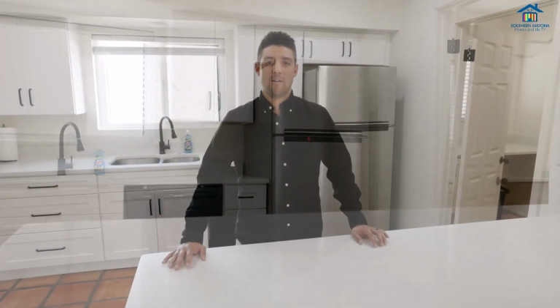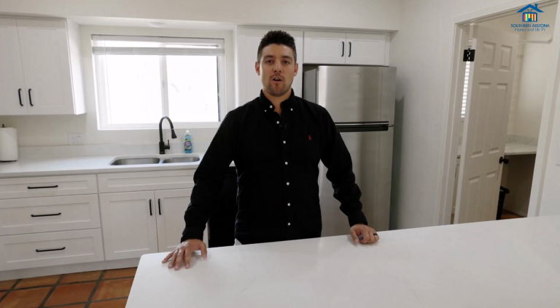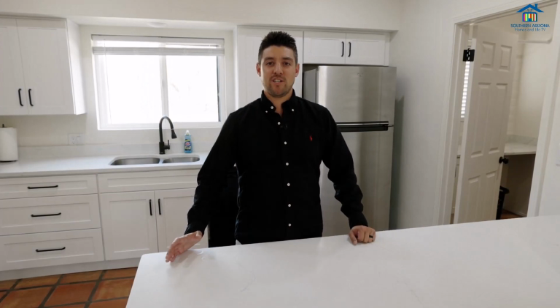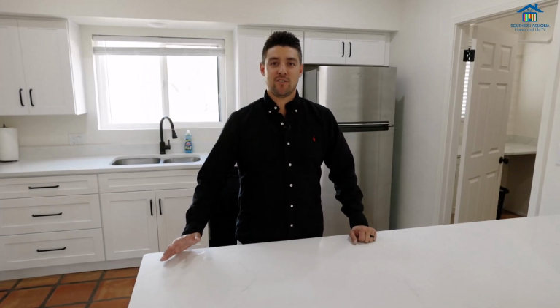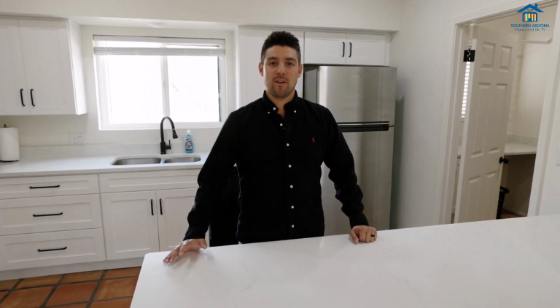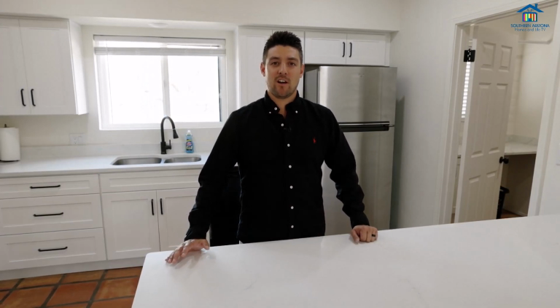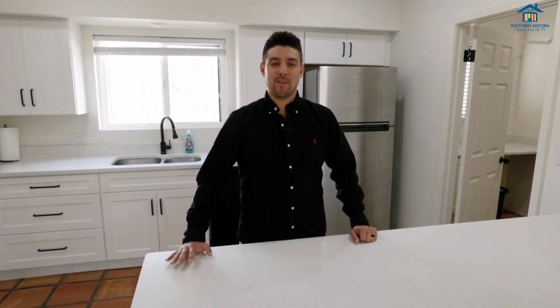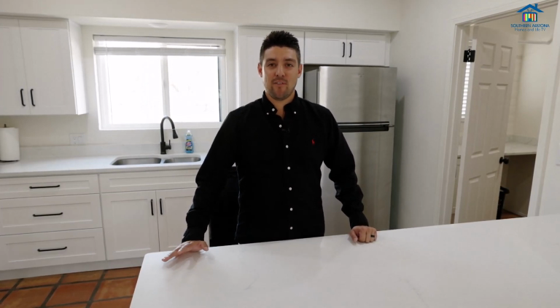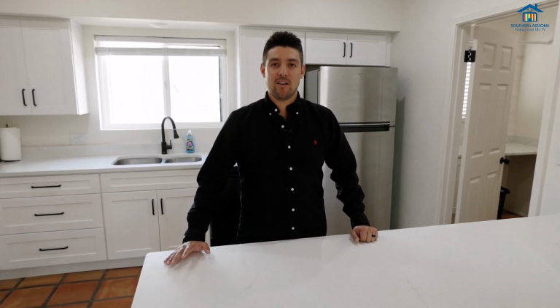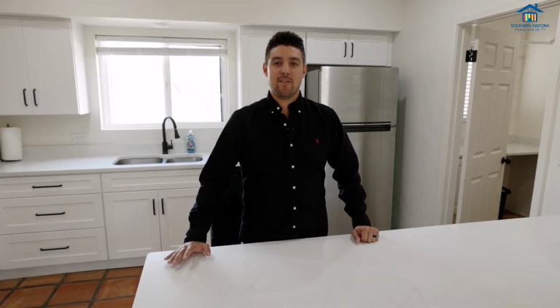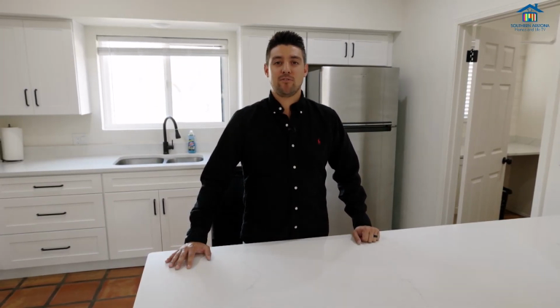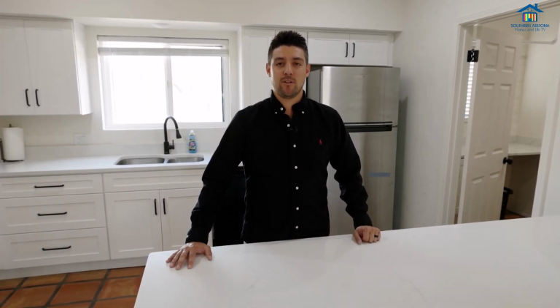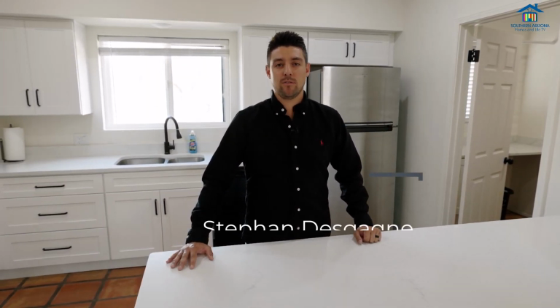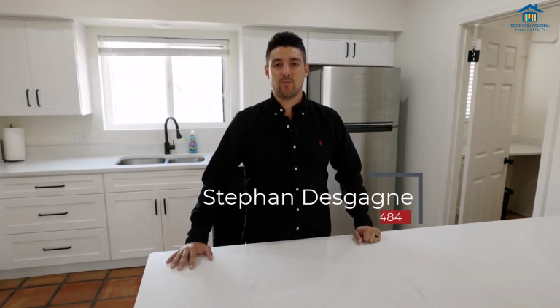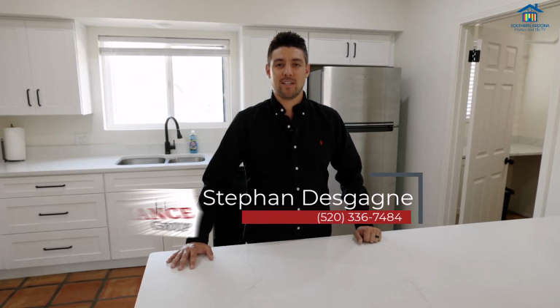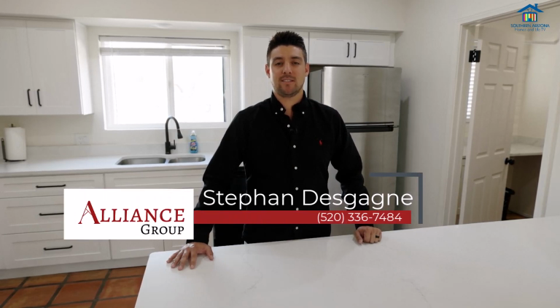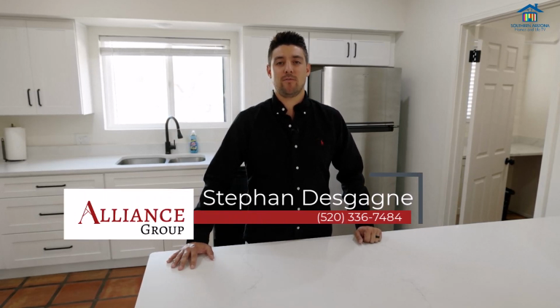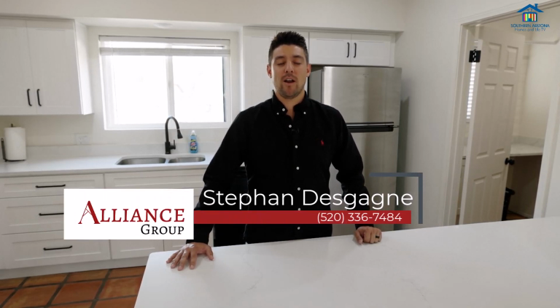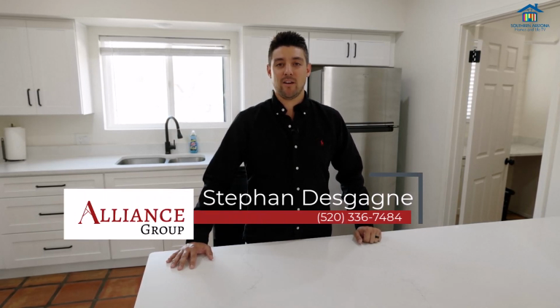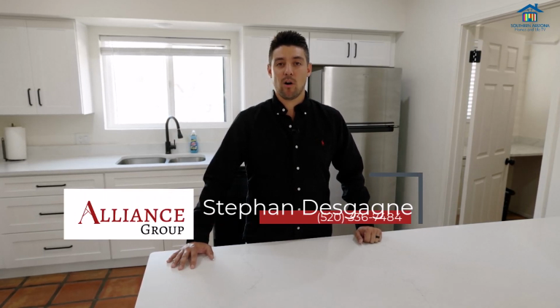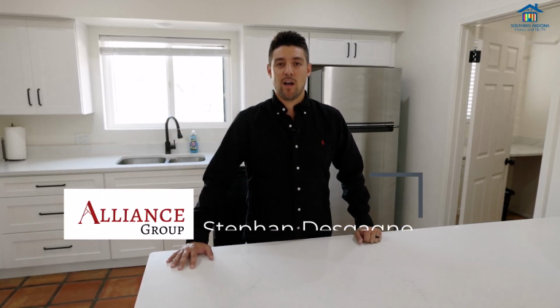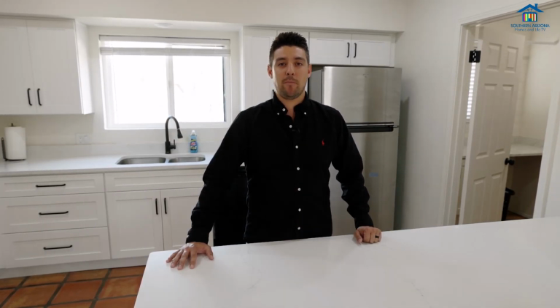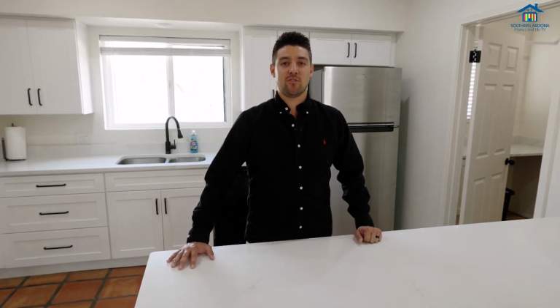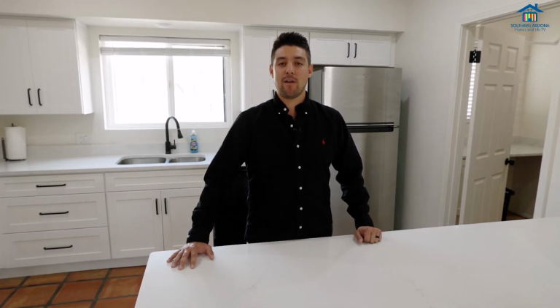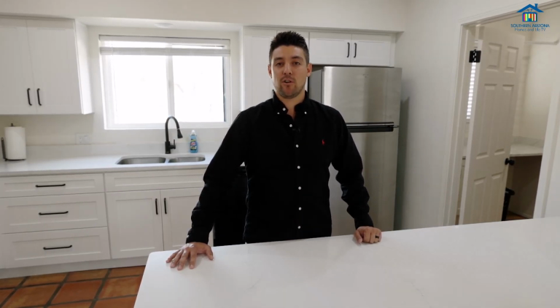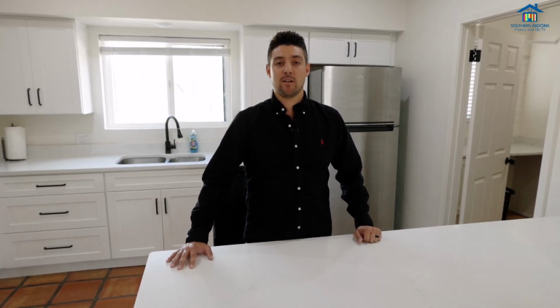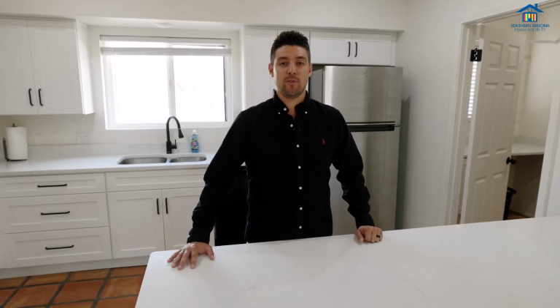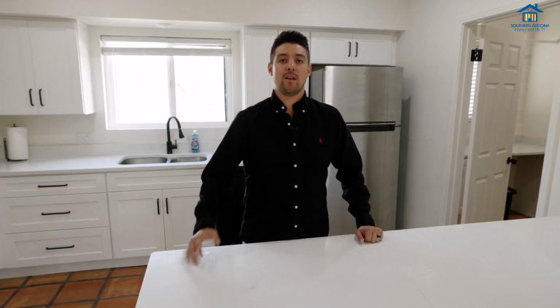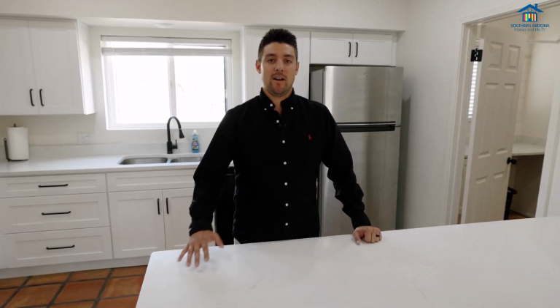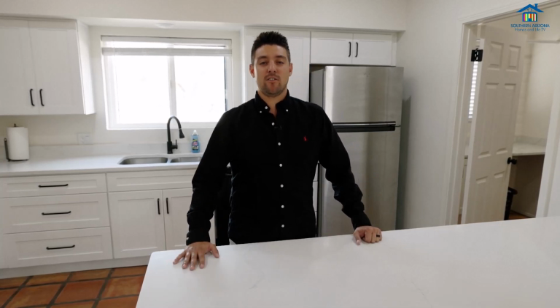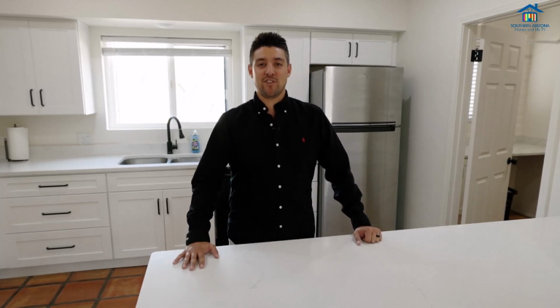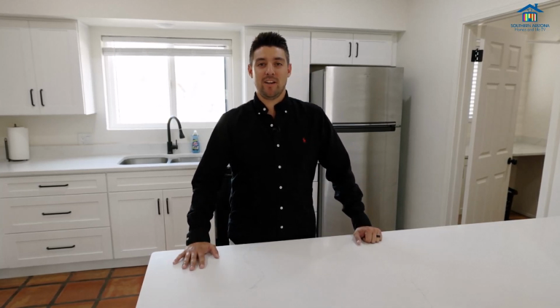For more information on this home, contact me, Stefan, at 520-336-7484. I'll be happy to schedule a private showing, viewing, and any other information you may need.